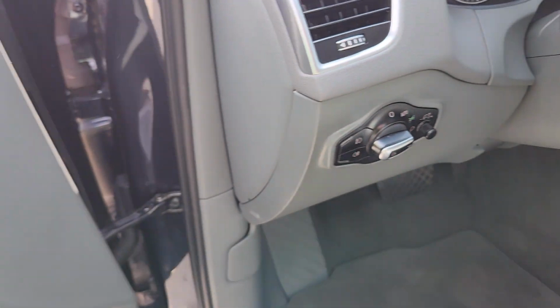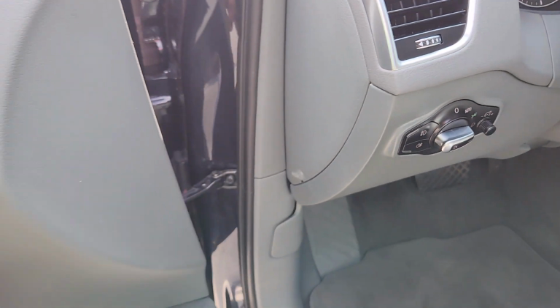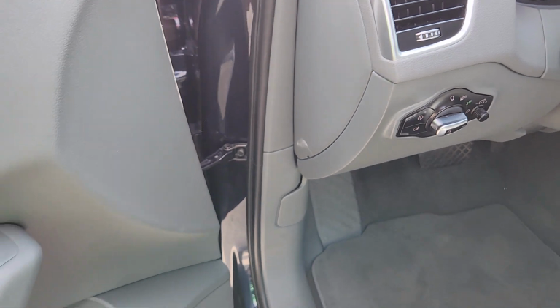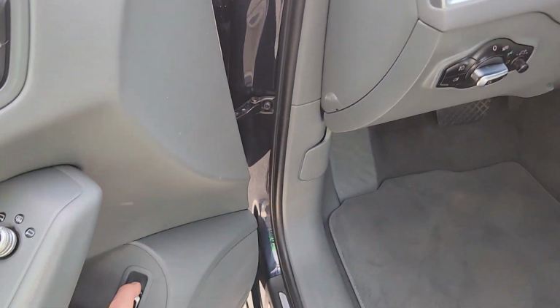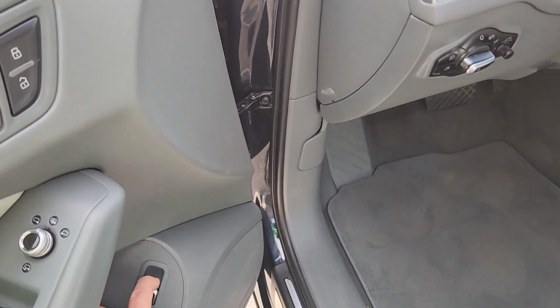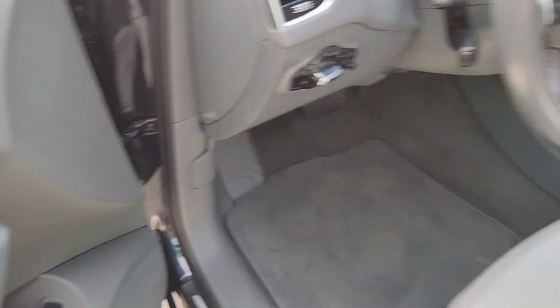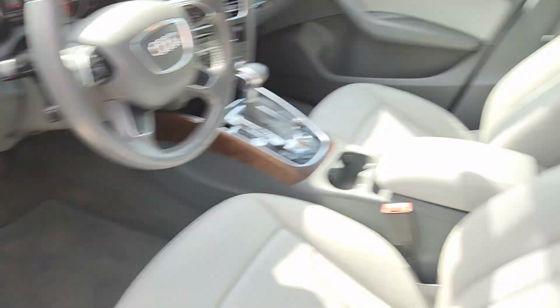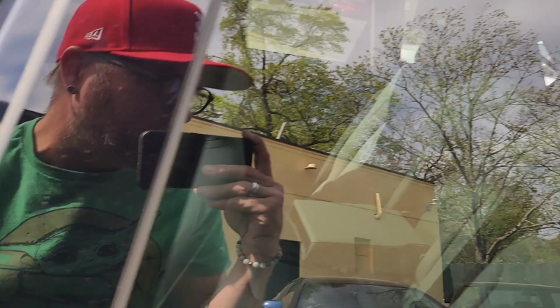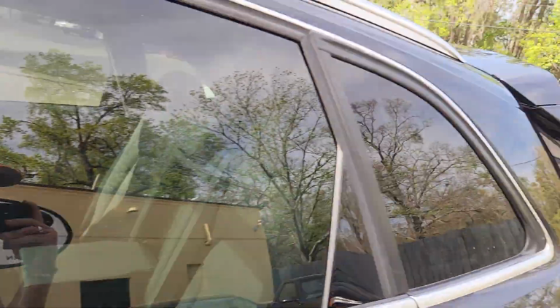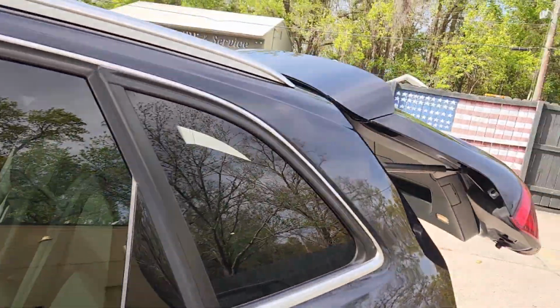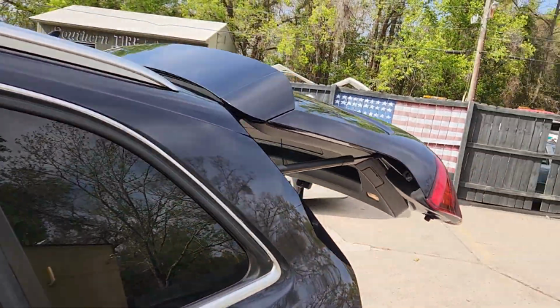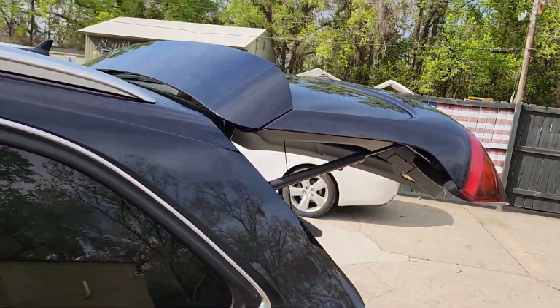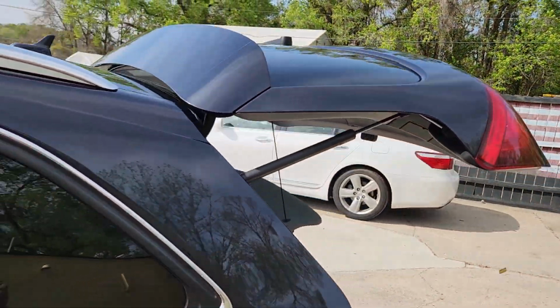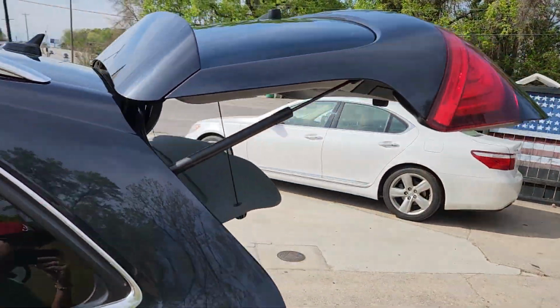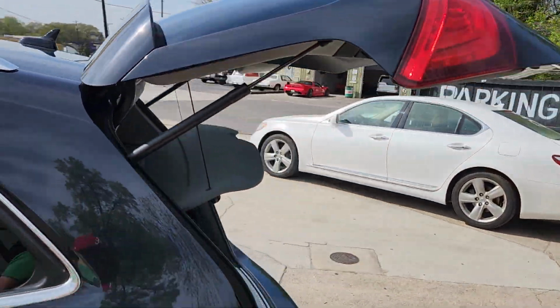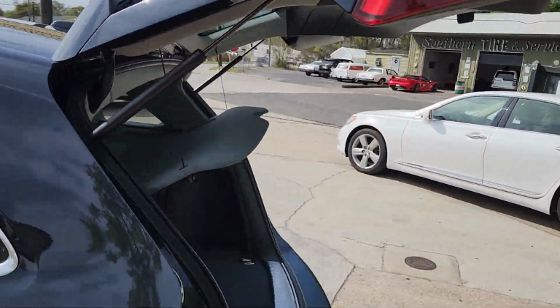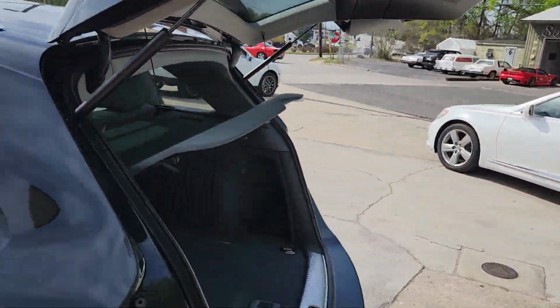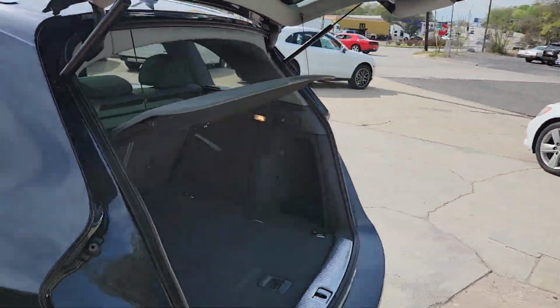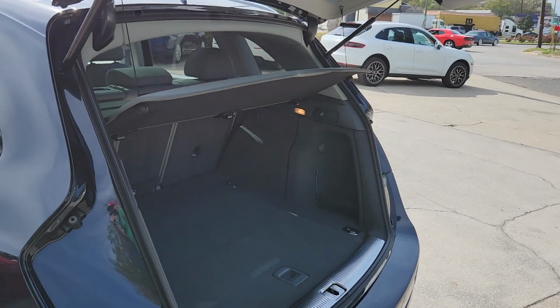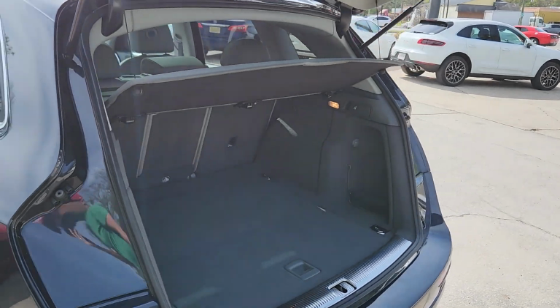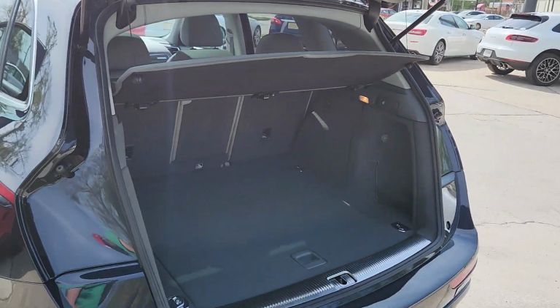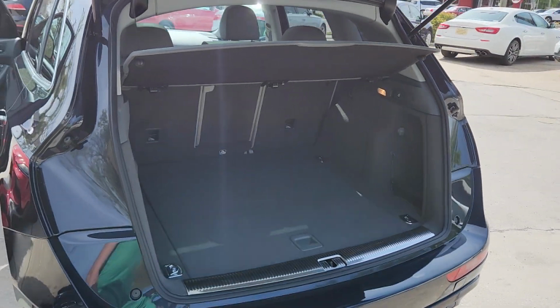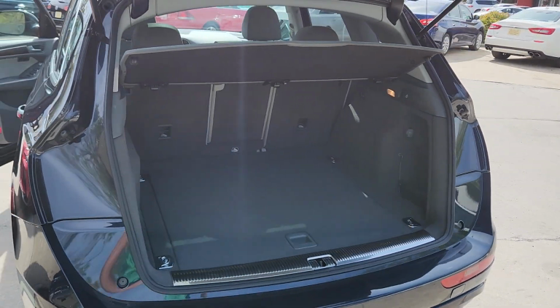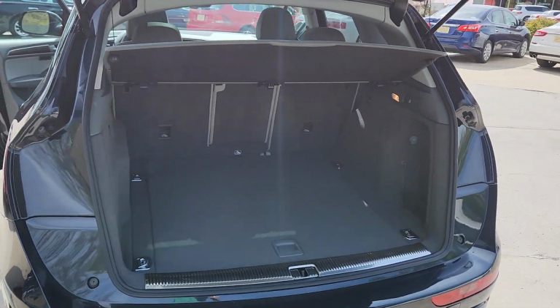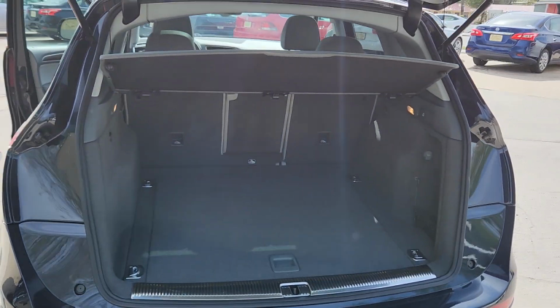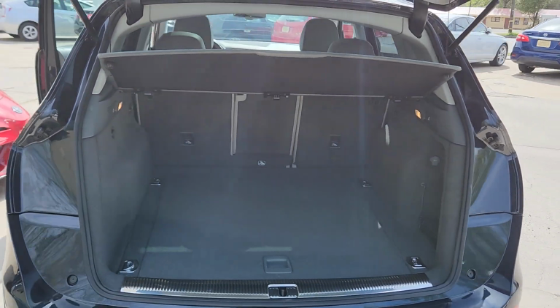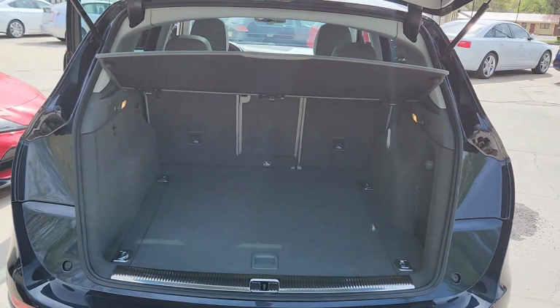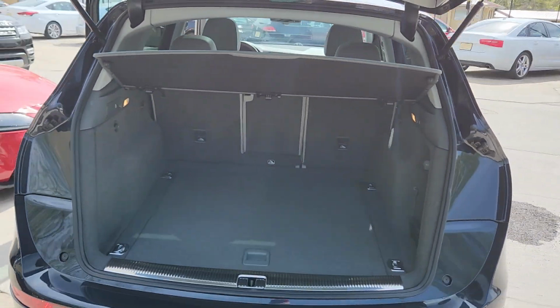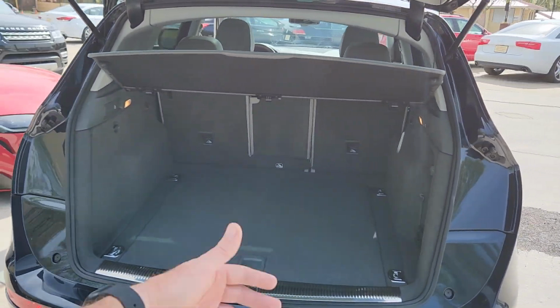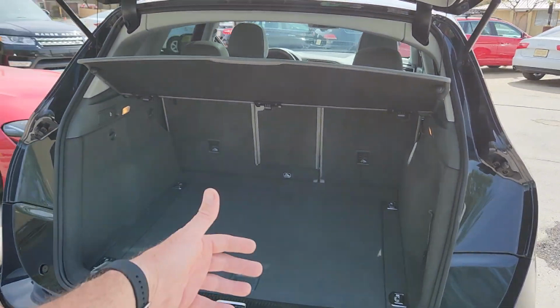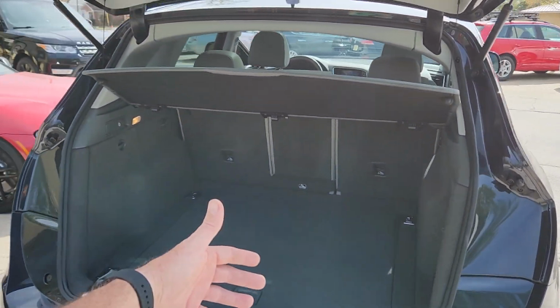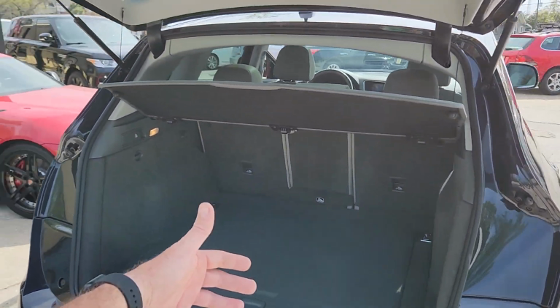104,000 miles — not bad at all, right? Hit the button here. I knew that power tailgate worked. Look at all that space you get in the back. No third row seats, but you do got a lot of storage space.